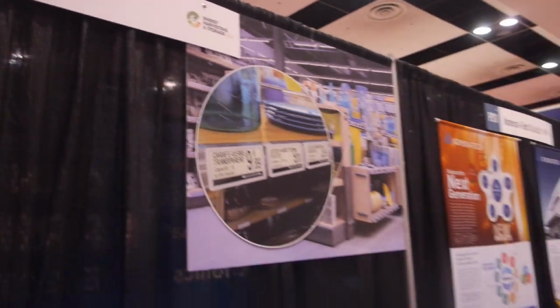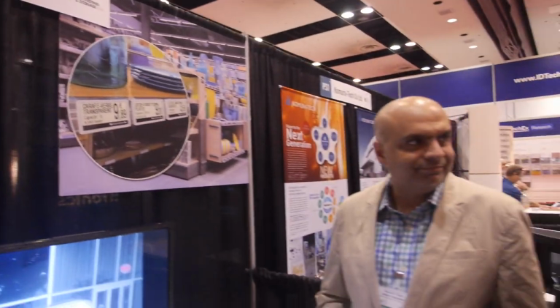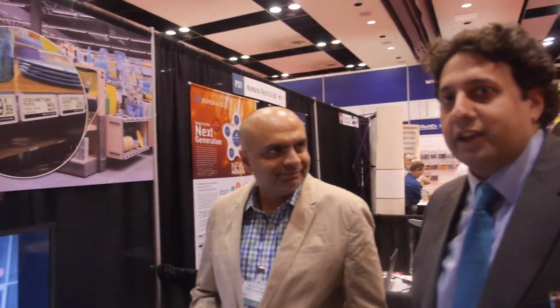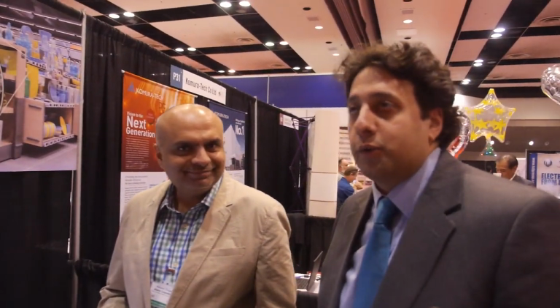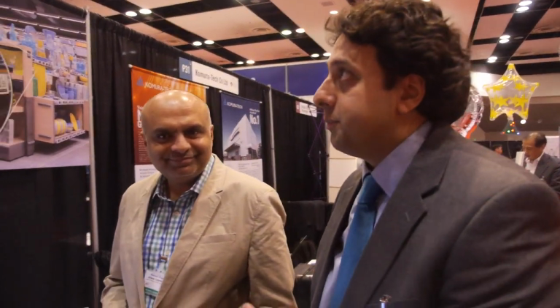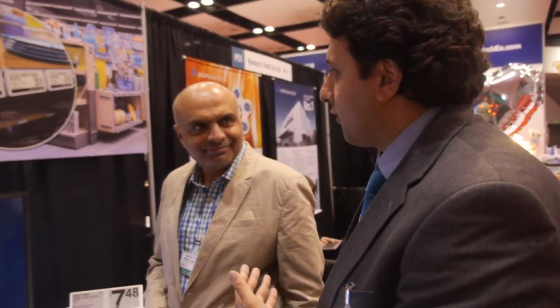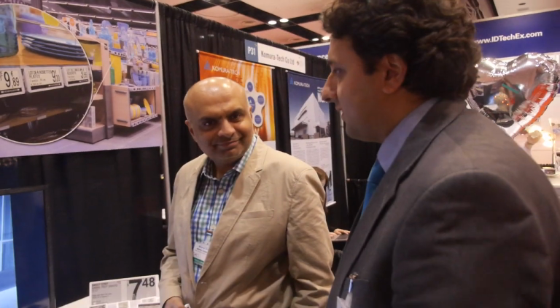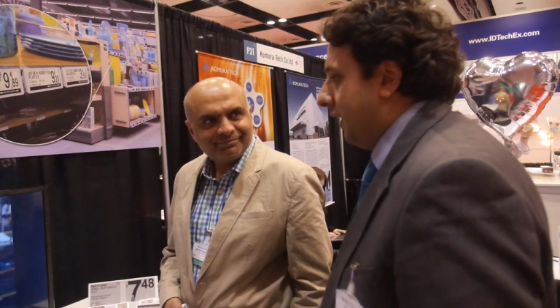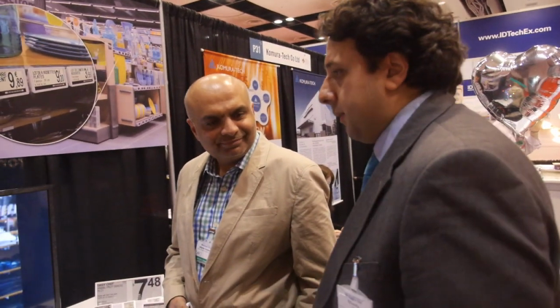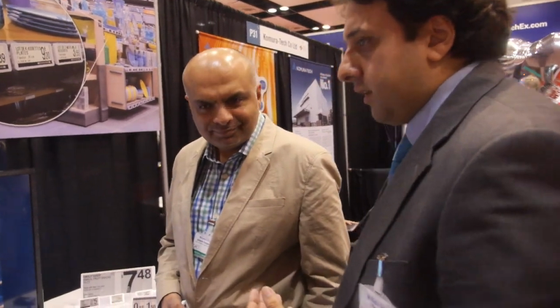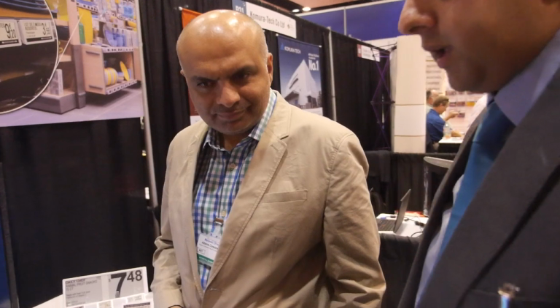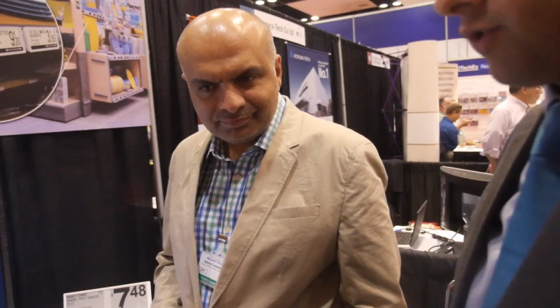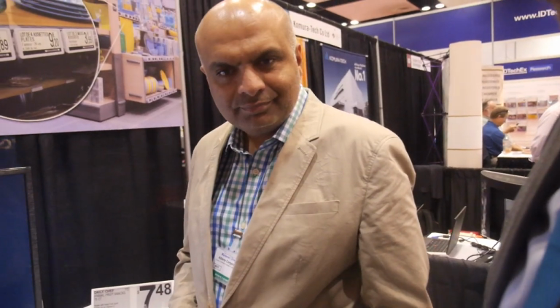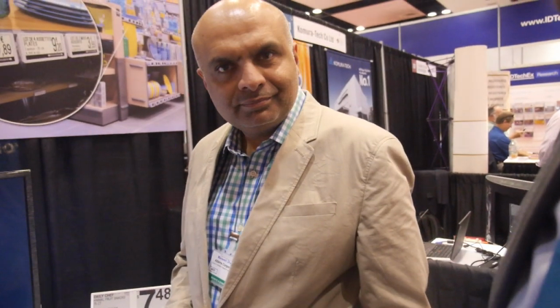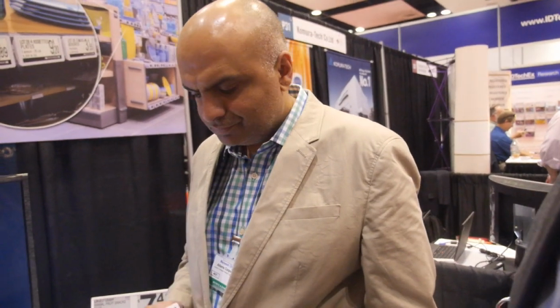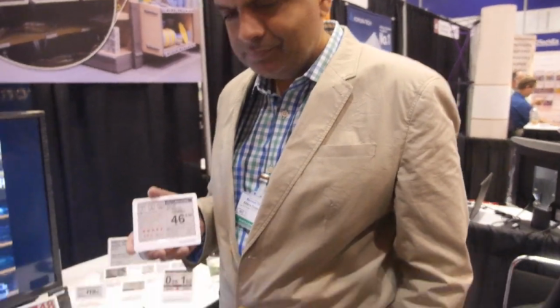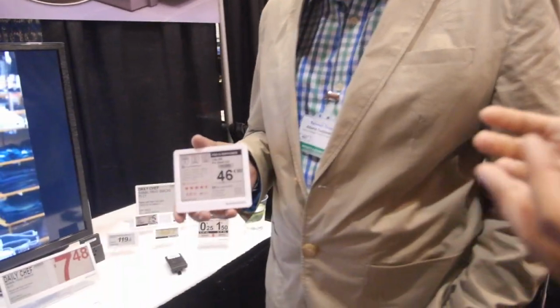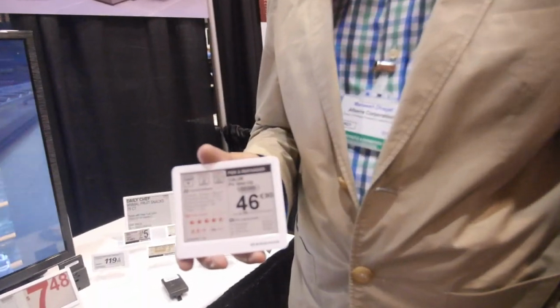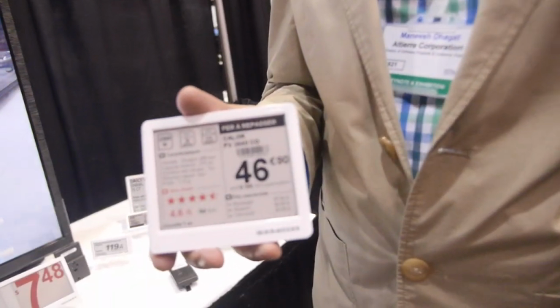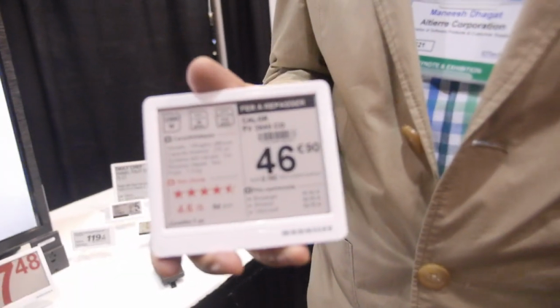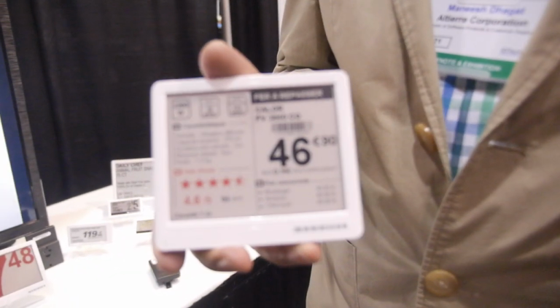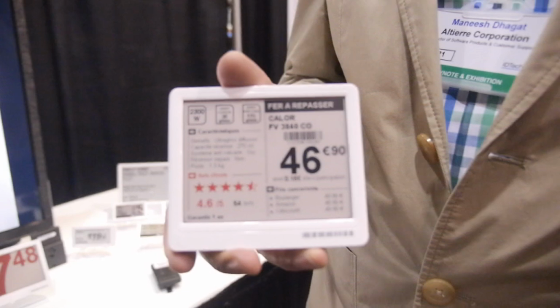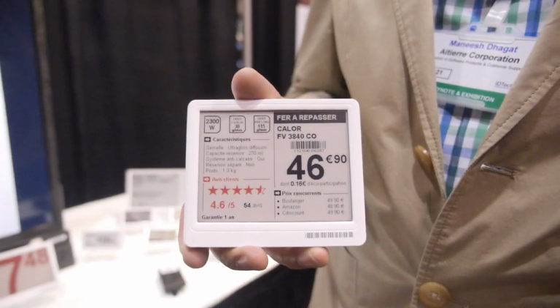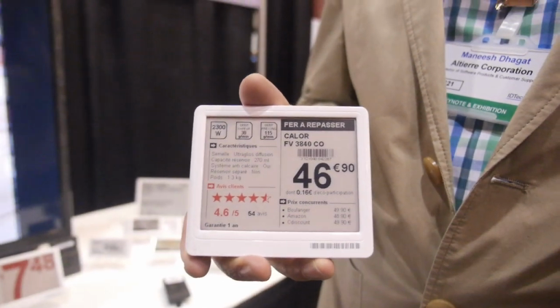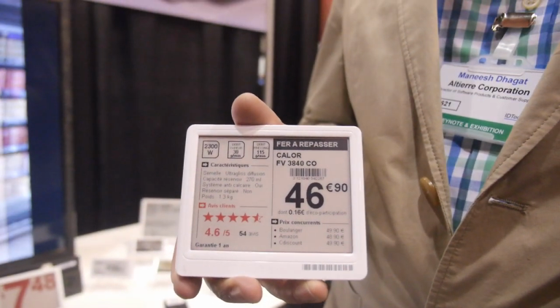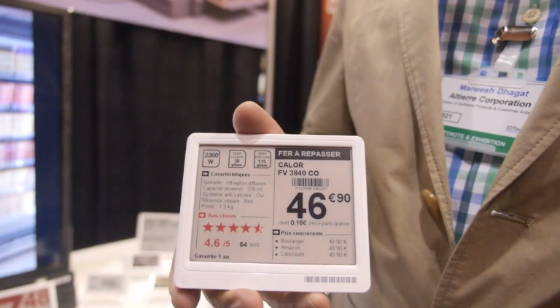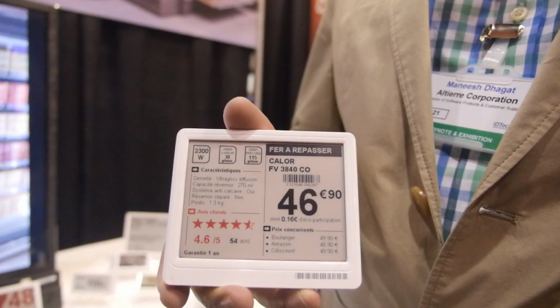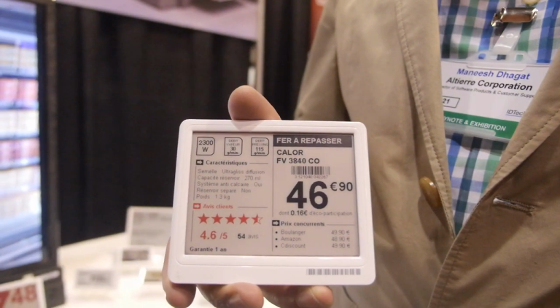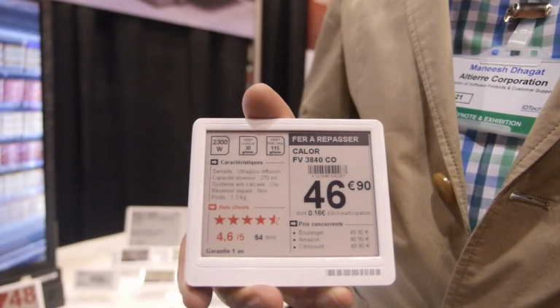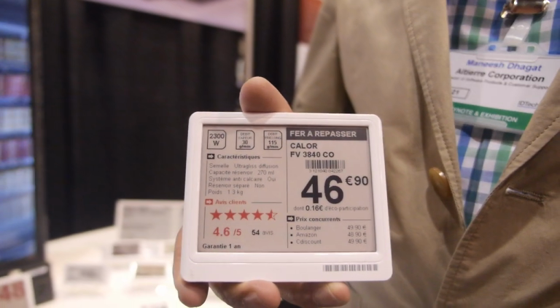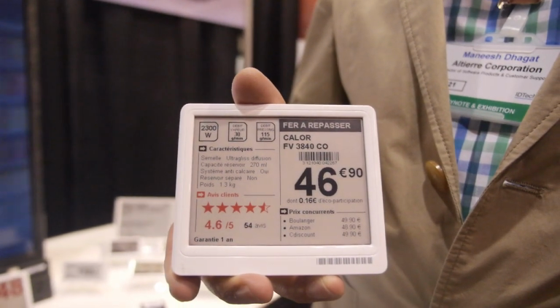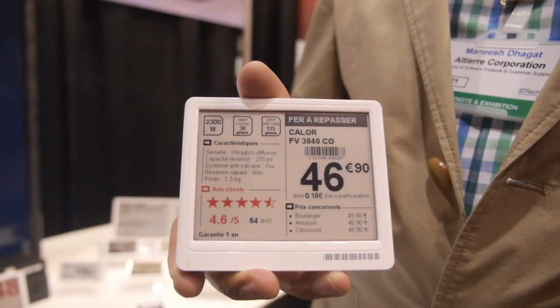I'm here at the ID TechX show with Manish from Altier. Altier is working on electronic shelf labeling solutions. It's not a new concept — it's been around for a while — however it really feels like it's taking off. We see more and more retailers adopting it. Why is that, Manish?